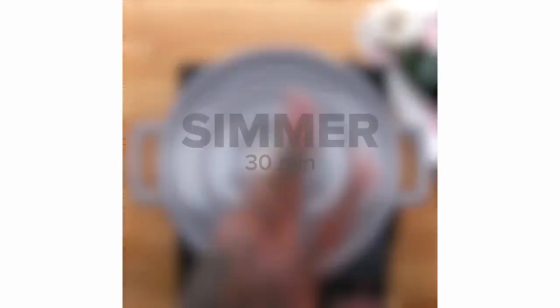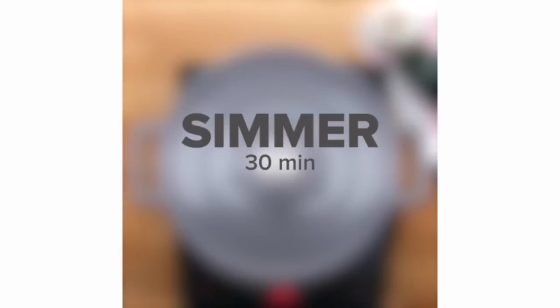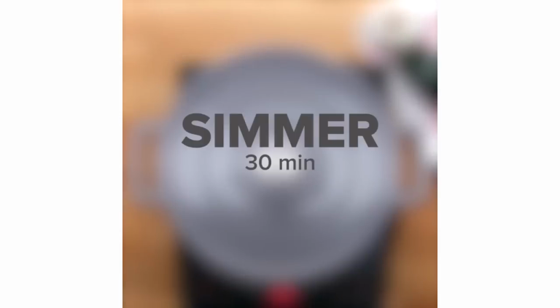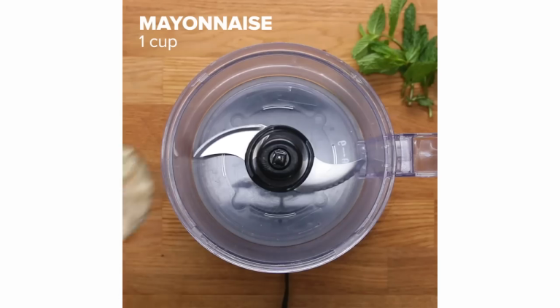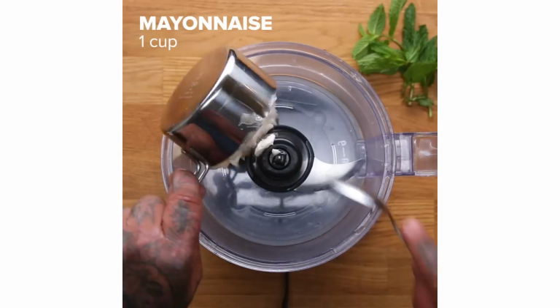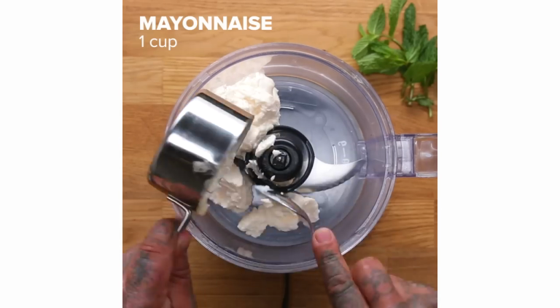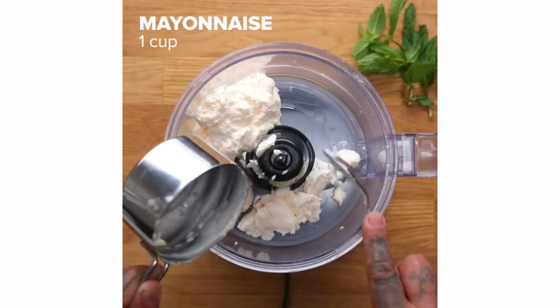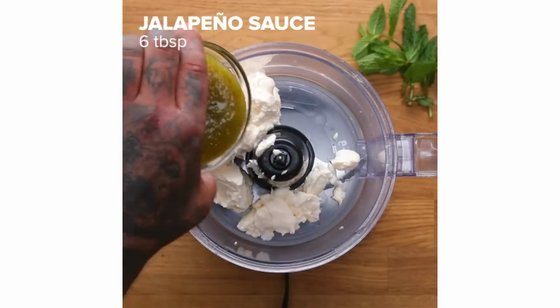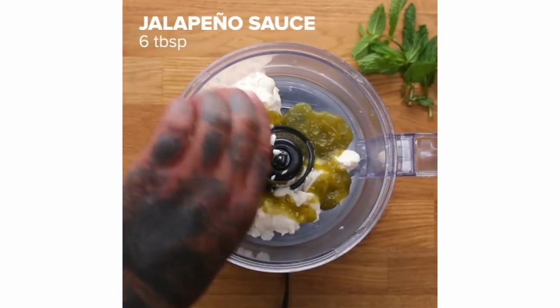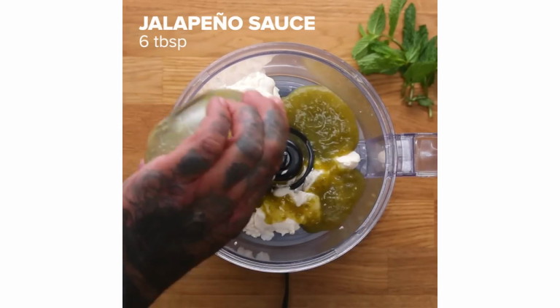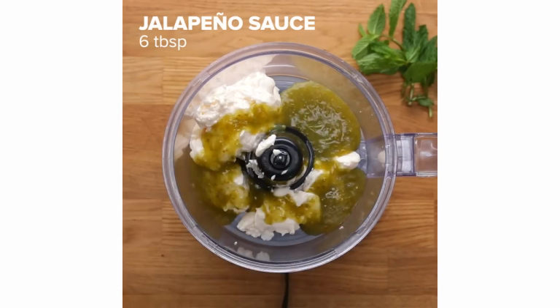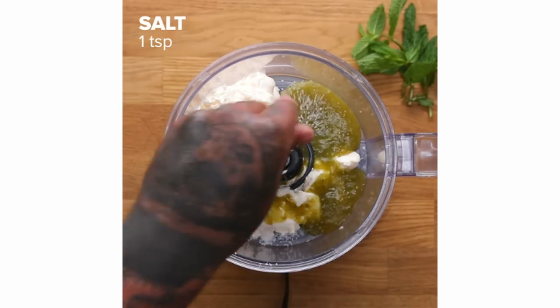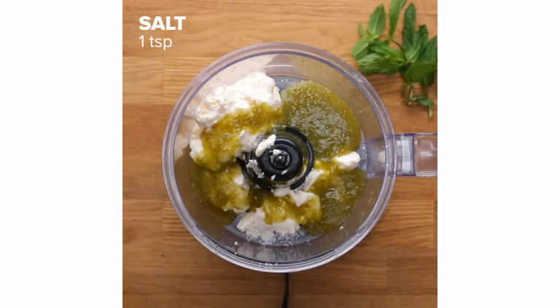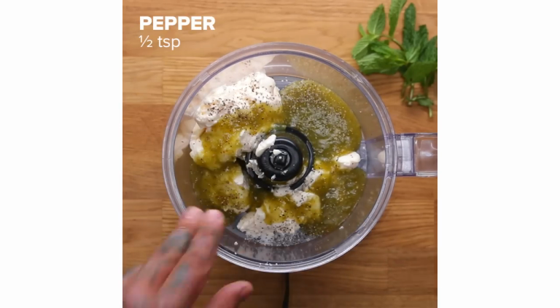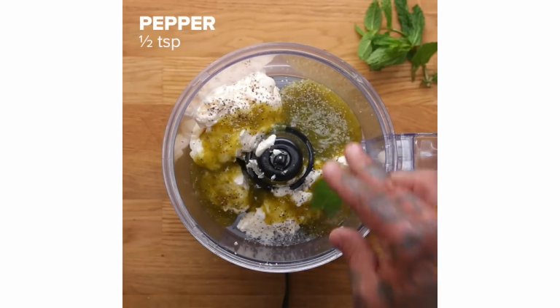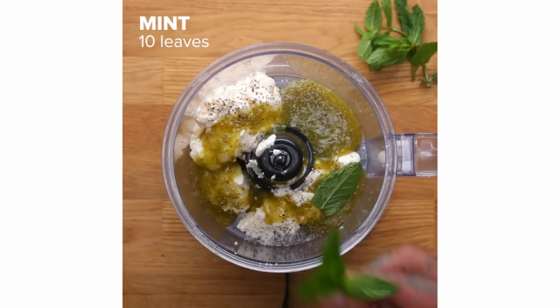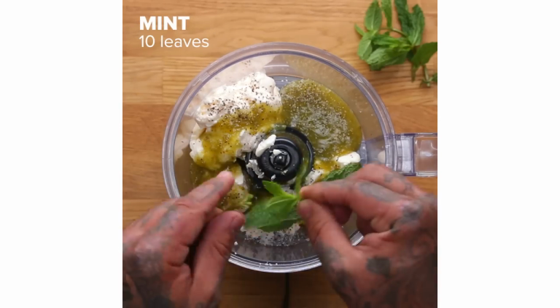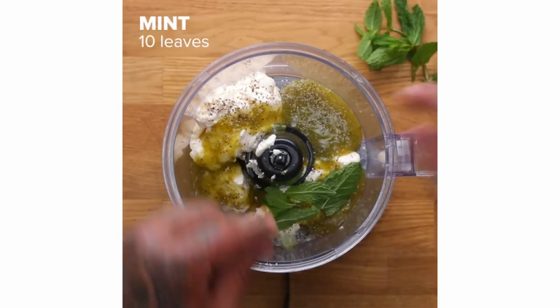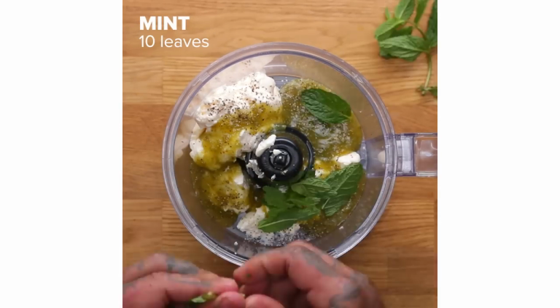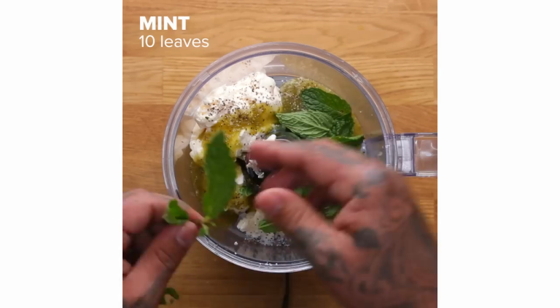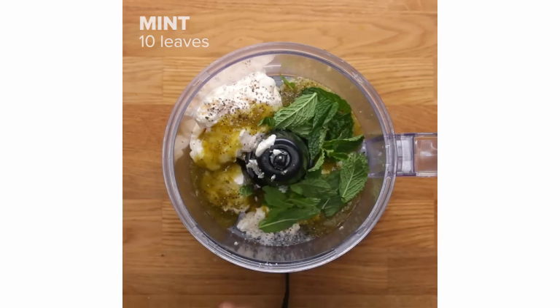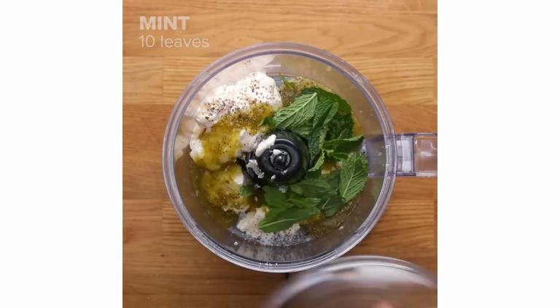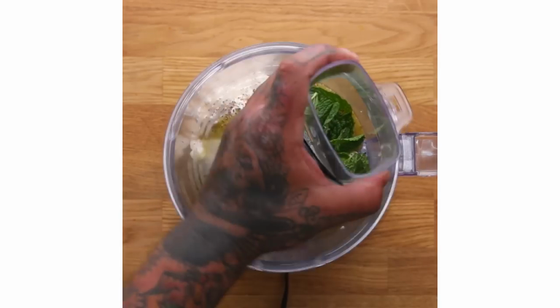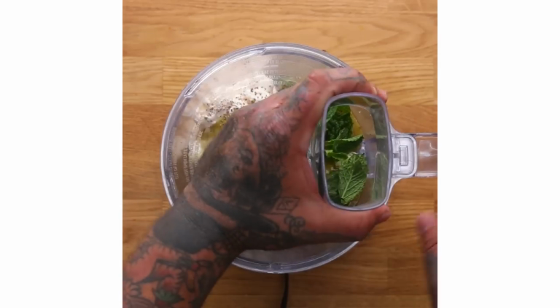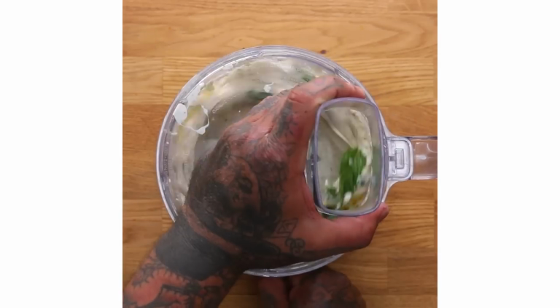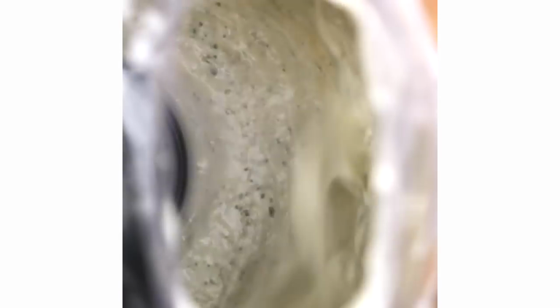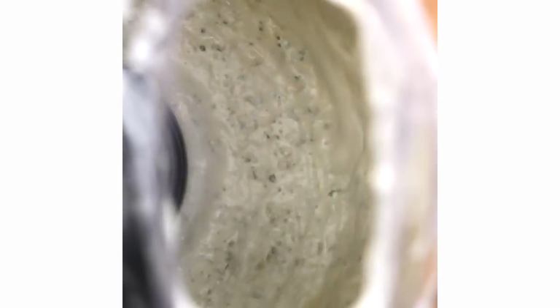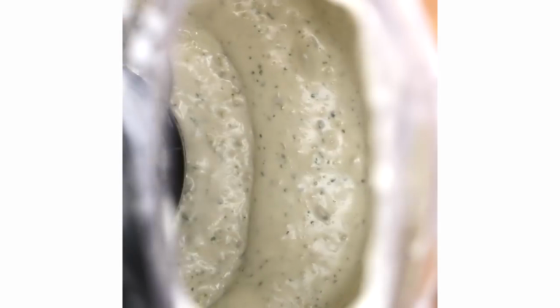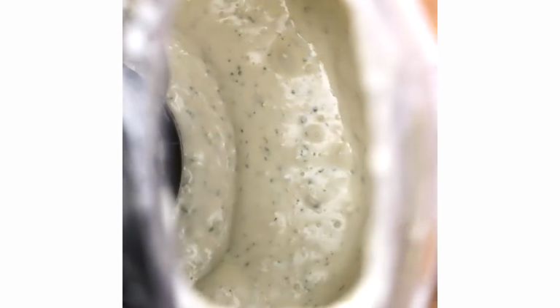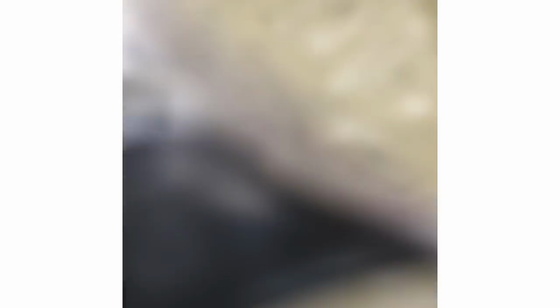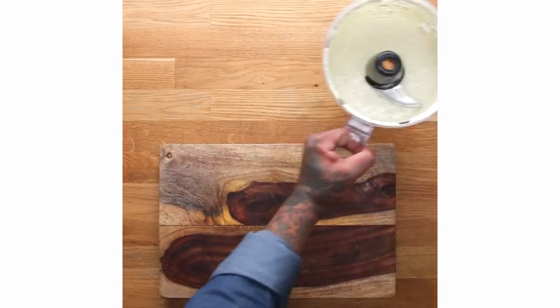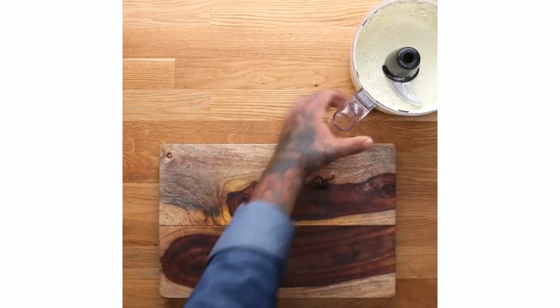What makes this chorizo slider recipe very heartfelt is that in my family's ranch in northern Mexico where my mom and my grandmother grew up, I remember this big mint bush to the outside of the kitchen and my grandmother would make meatballs and garnish it with the mint.